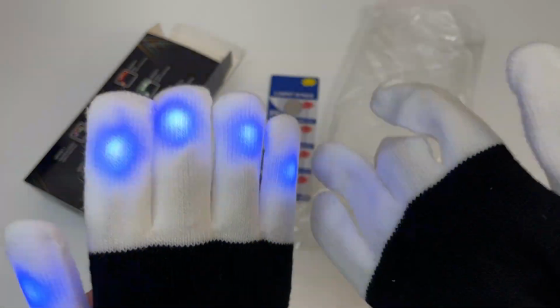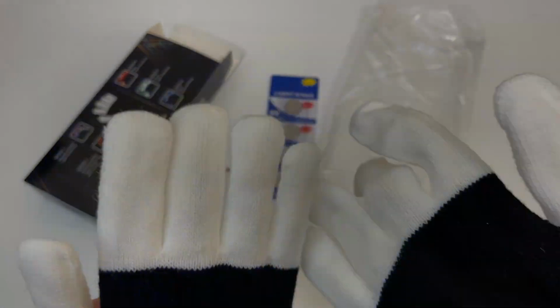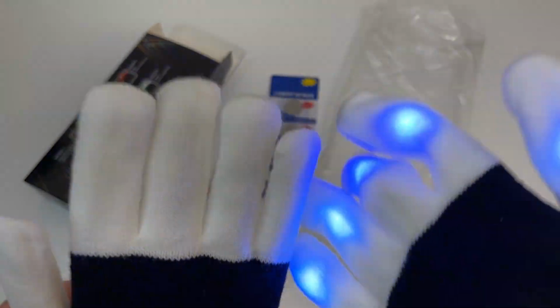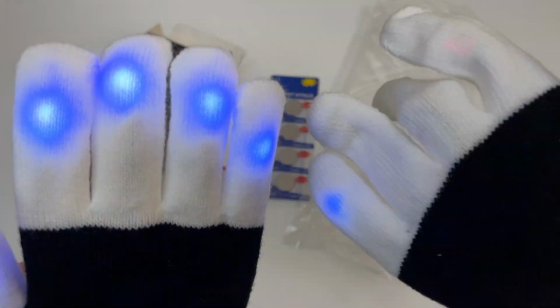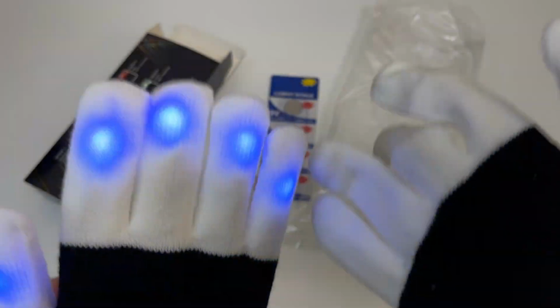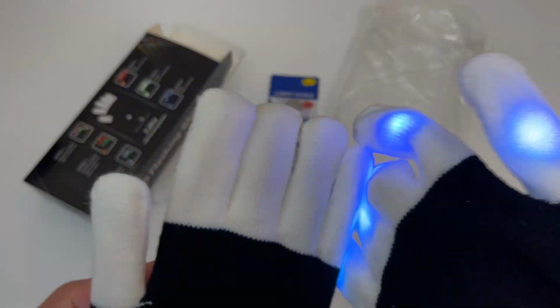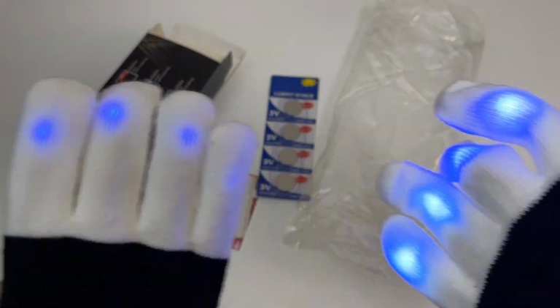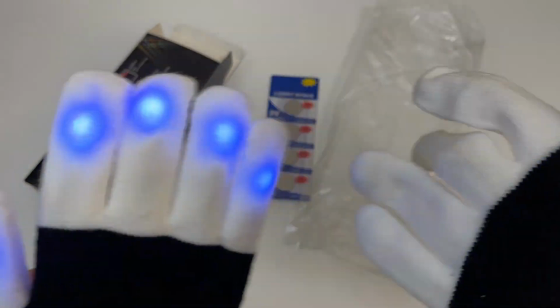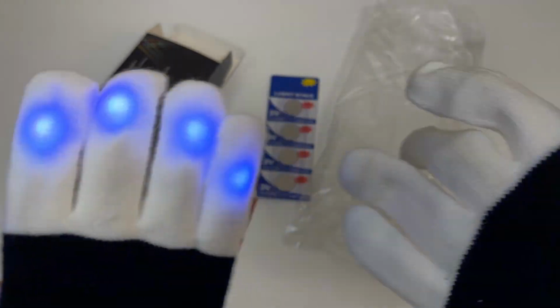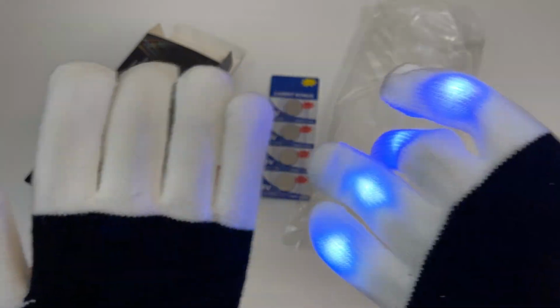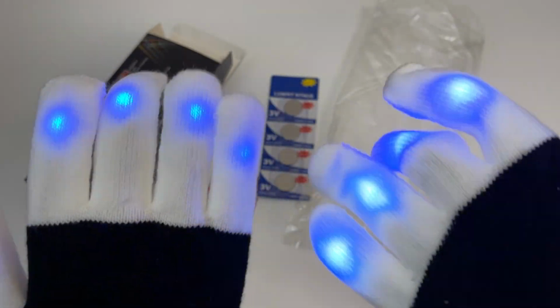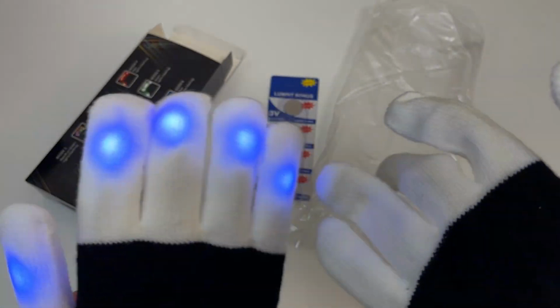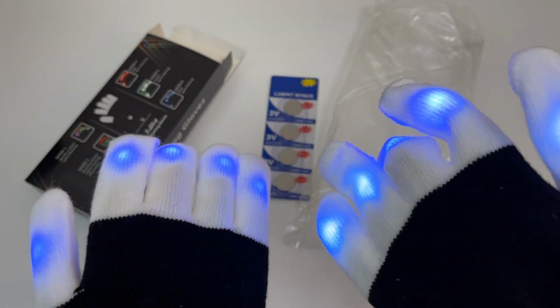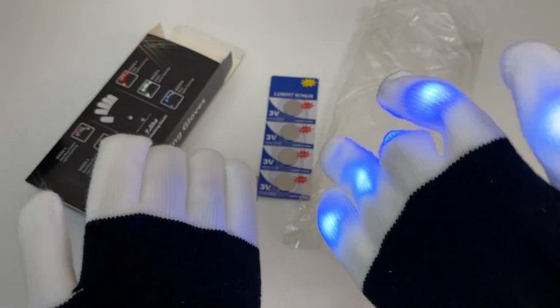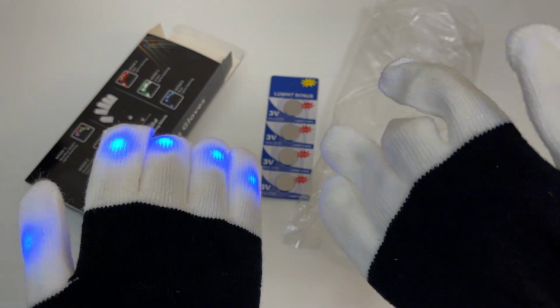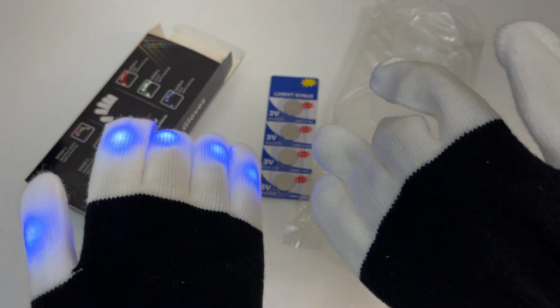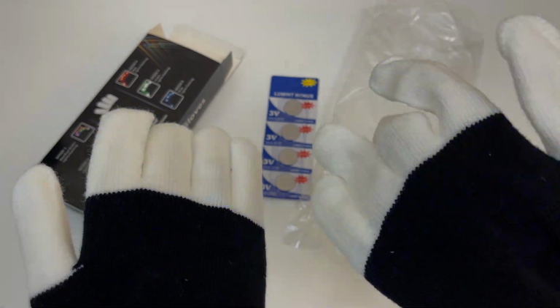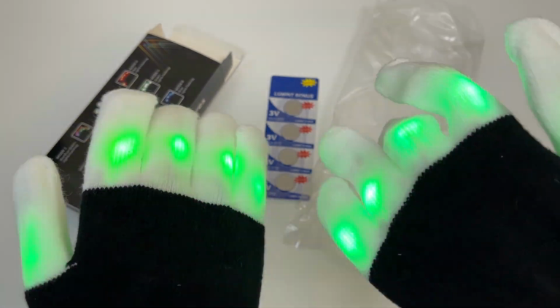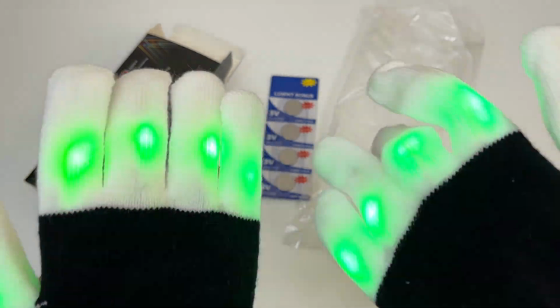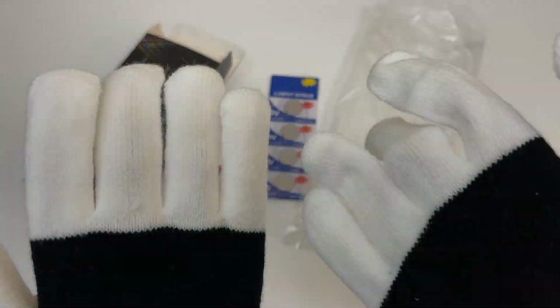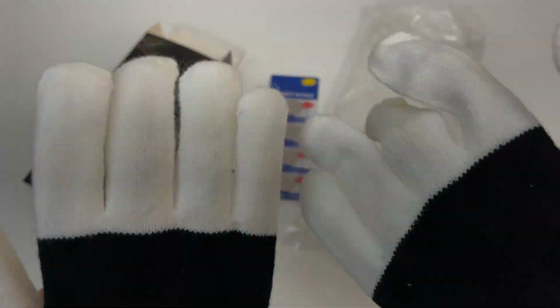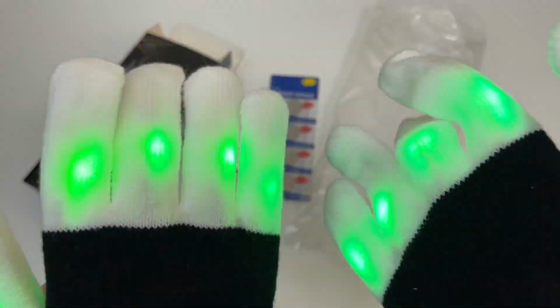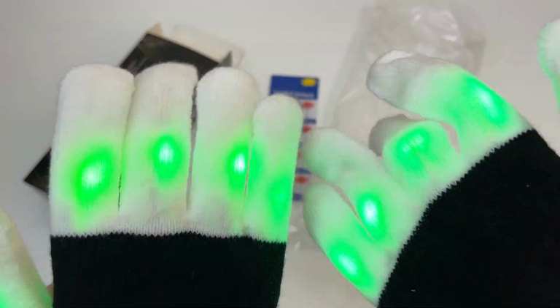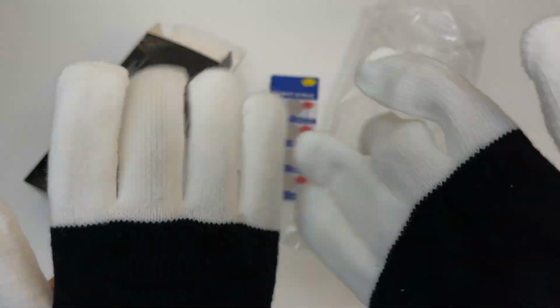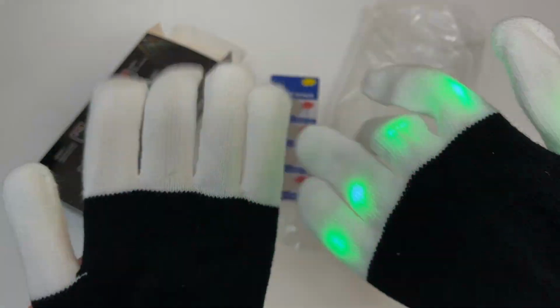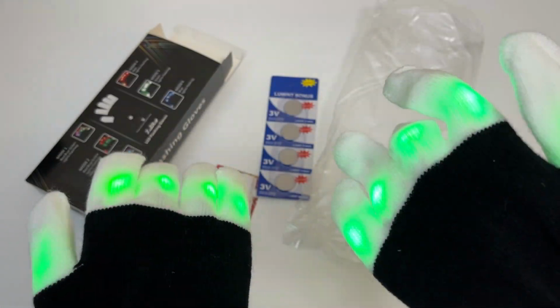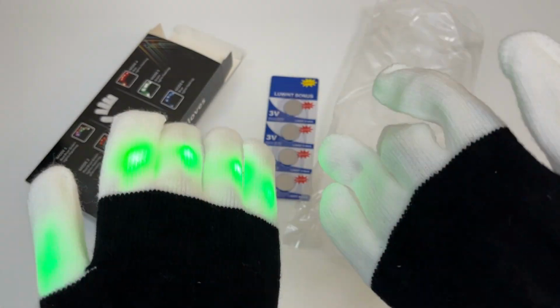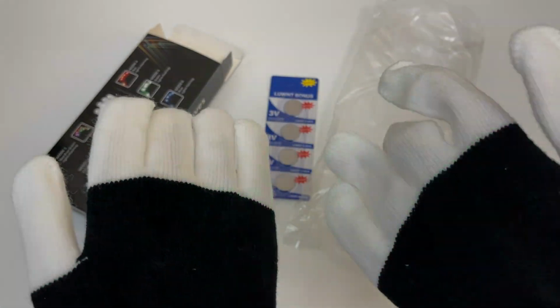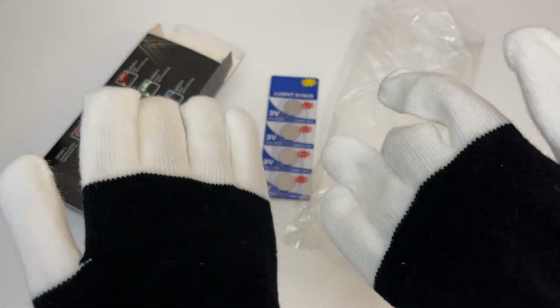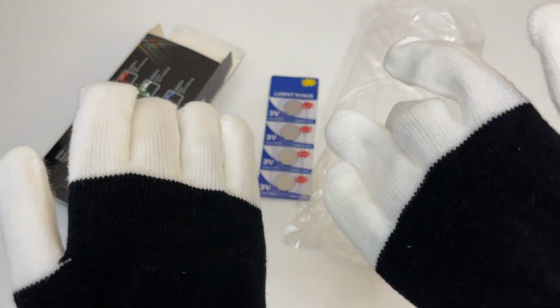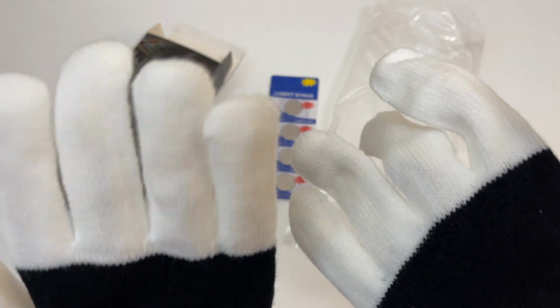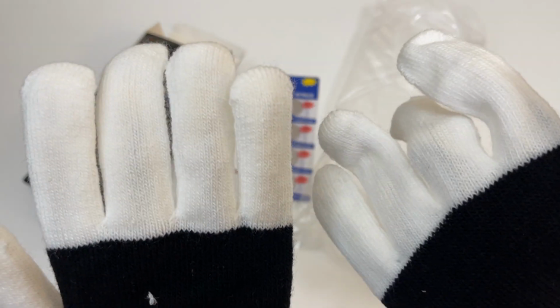Mode four — get it. Mode five — this is it! Mode six. Then off.